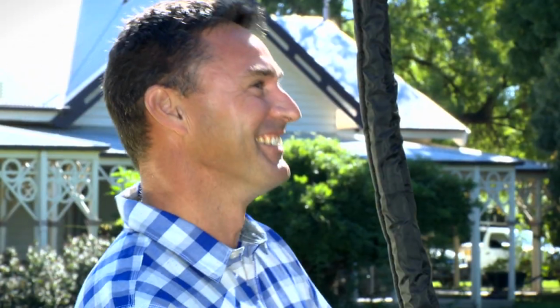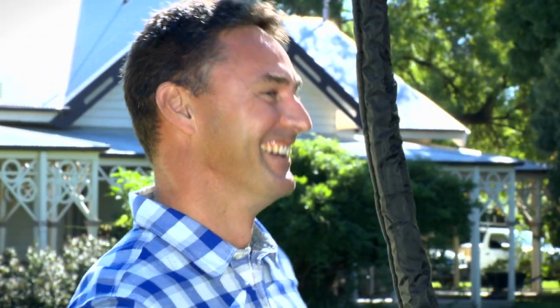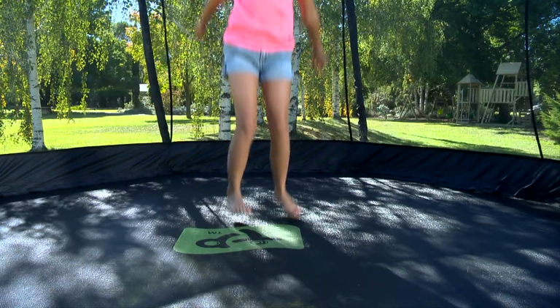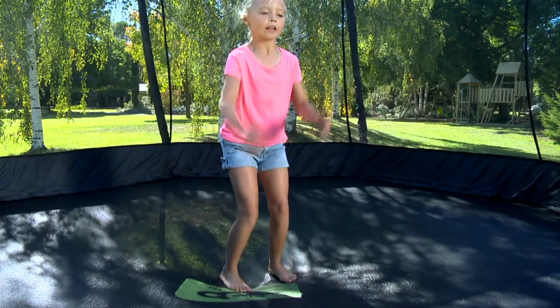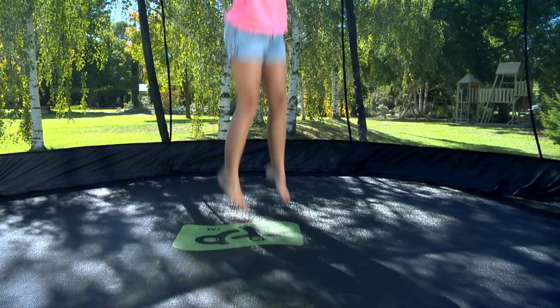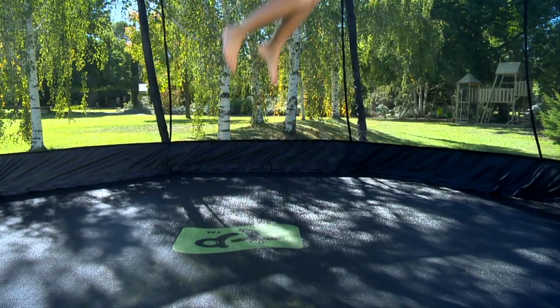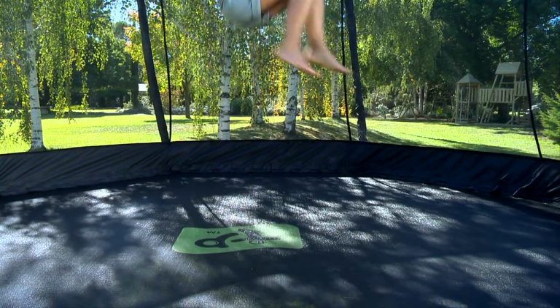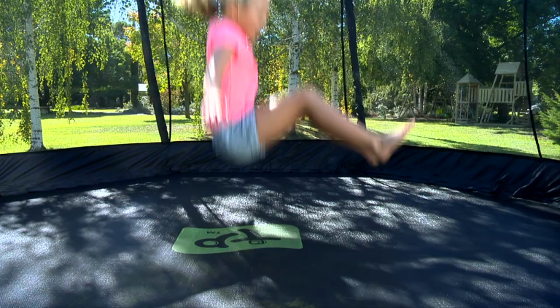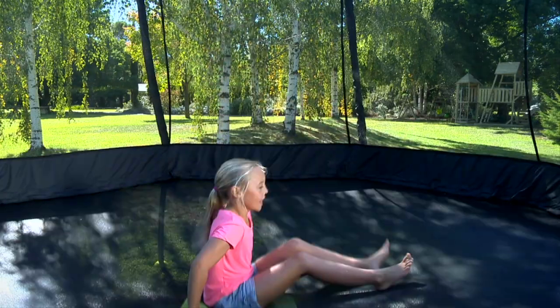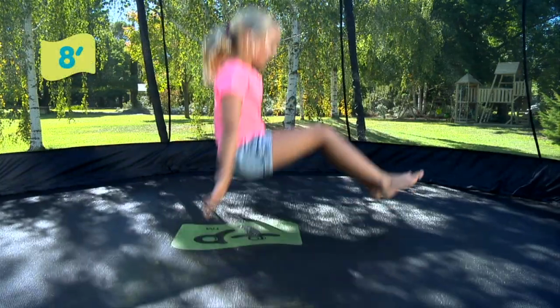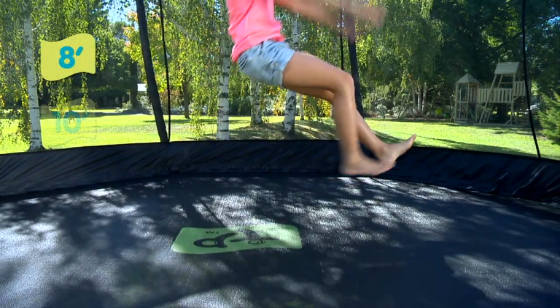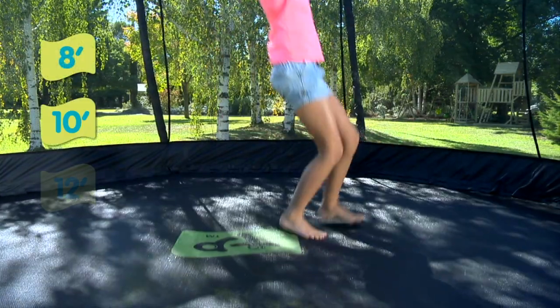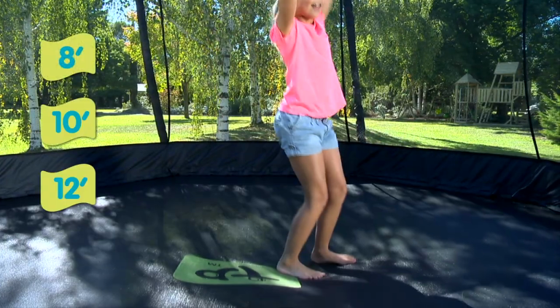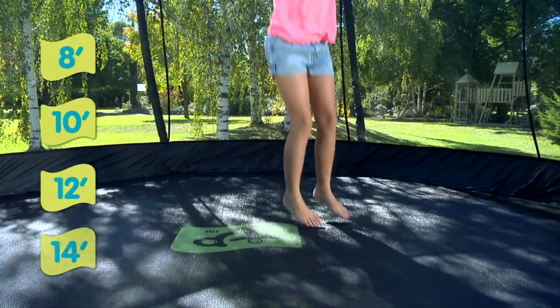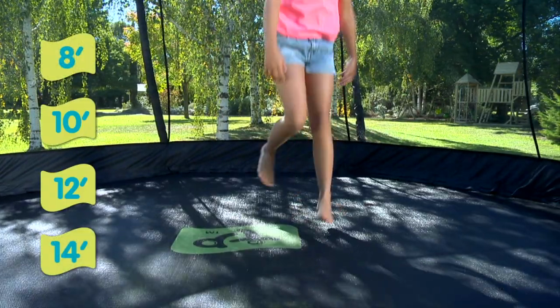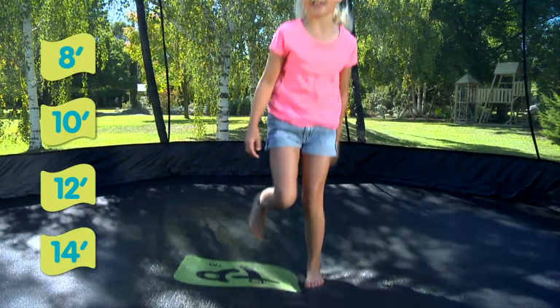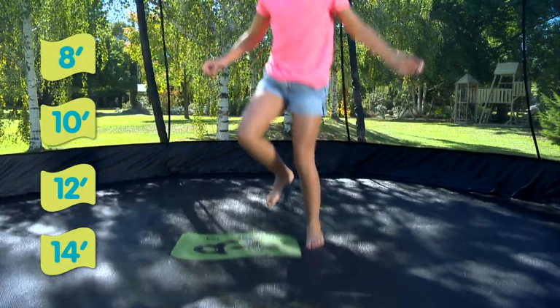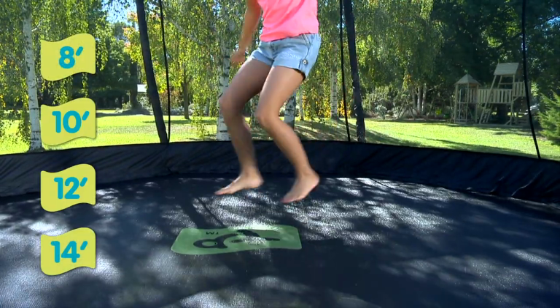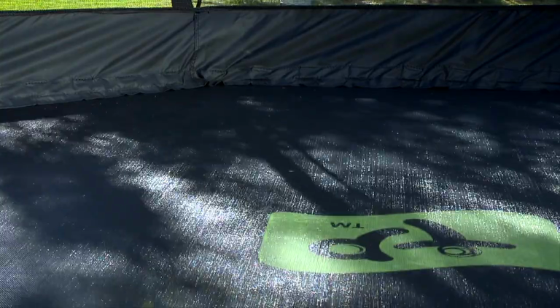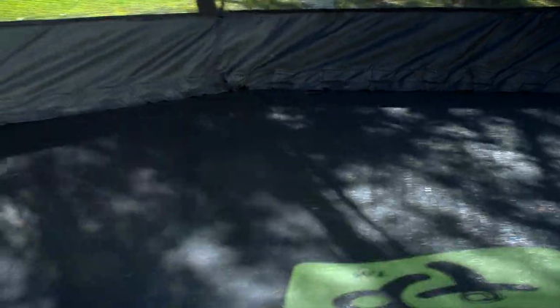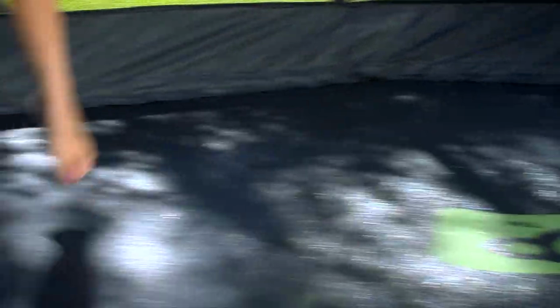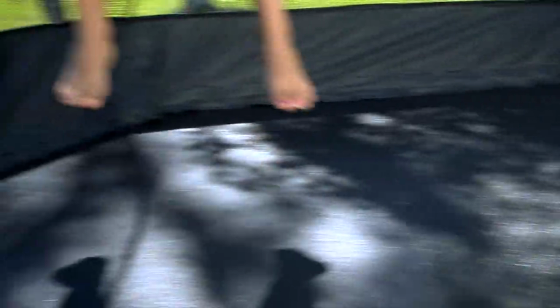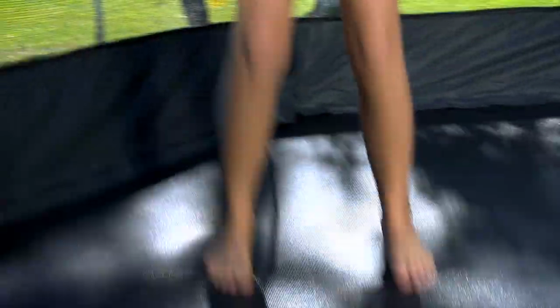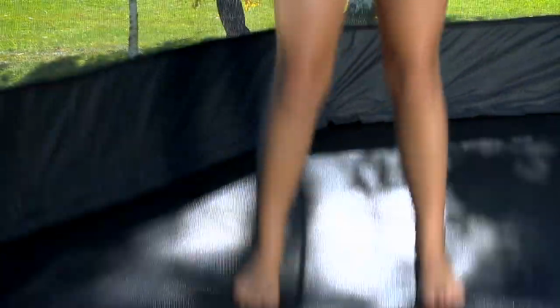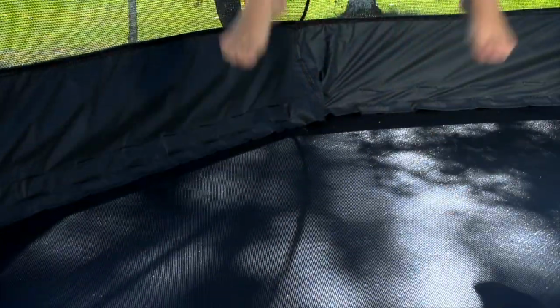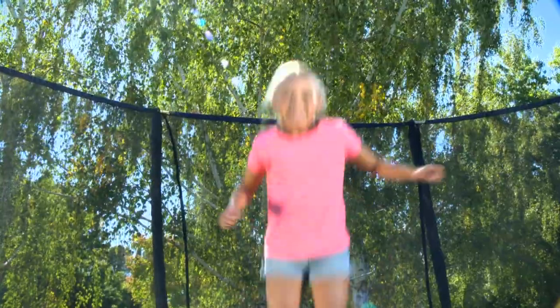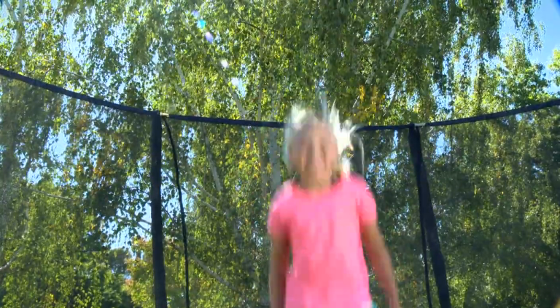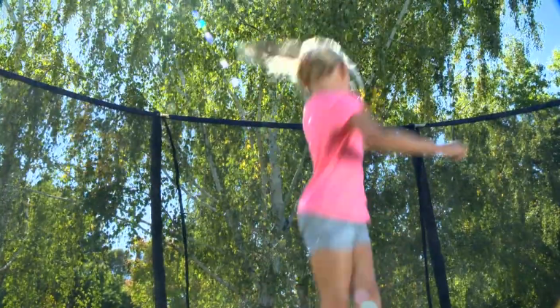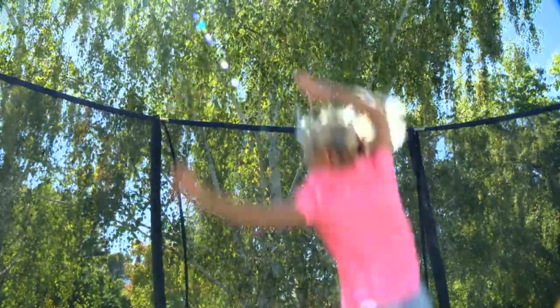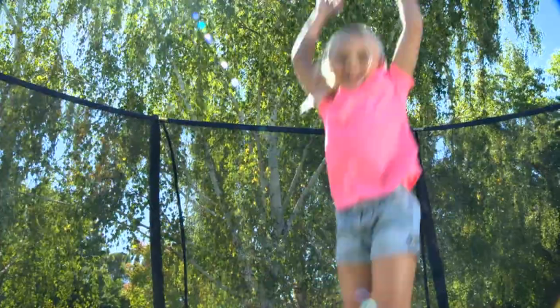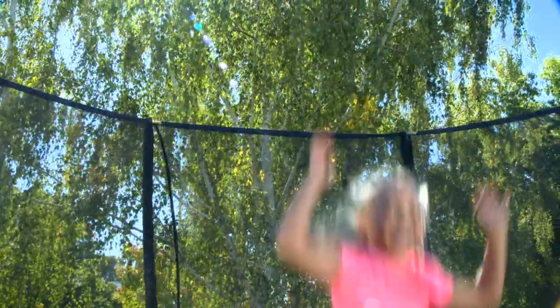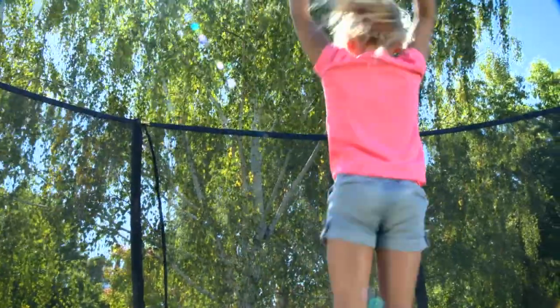Teepee Toys Genius Octagonal Trampoline is available in four sizes: 8 foot, 10 foot, 12 foot and 14 foot. Teepee Toys Genius Octagonal Trampolines for active play that delivers smiles, giggles and joy, creating happy, healthy kids.